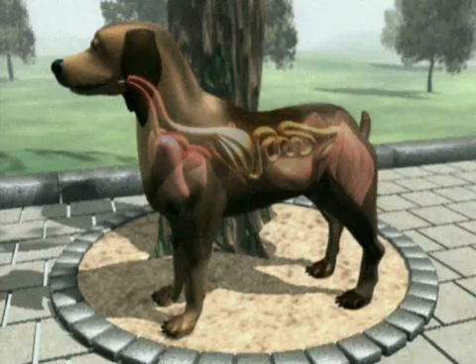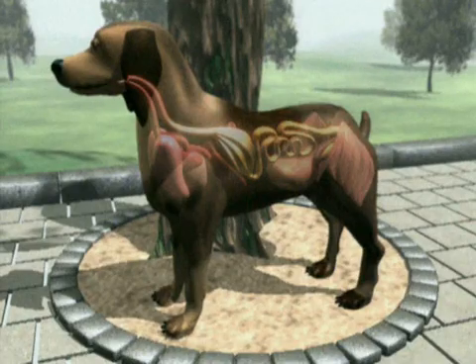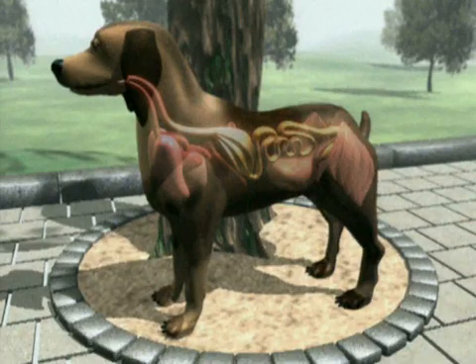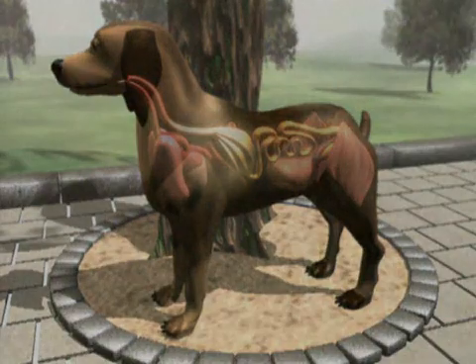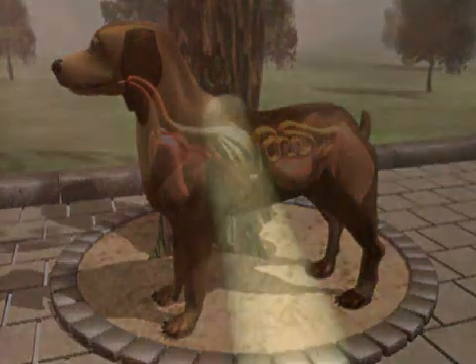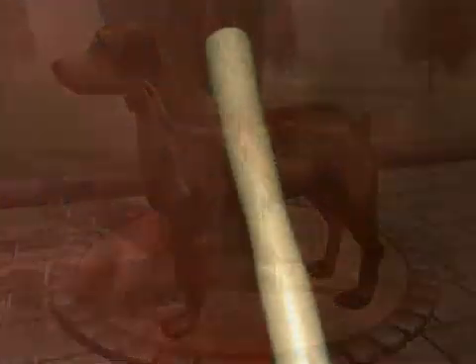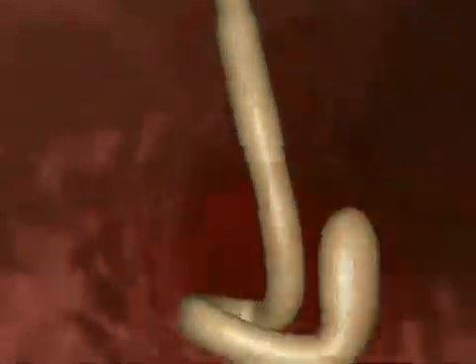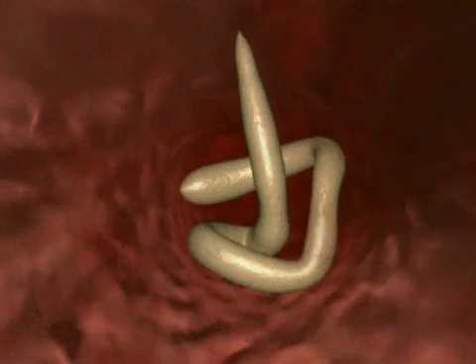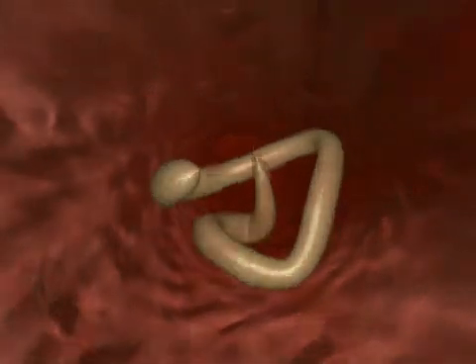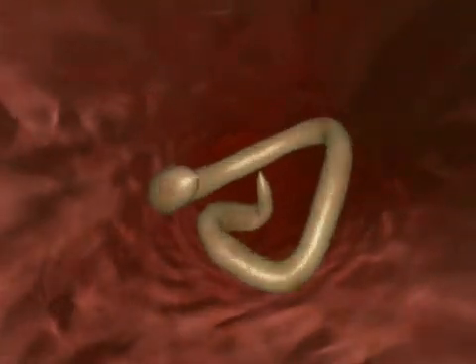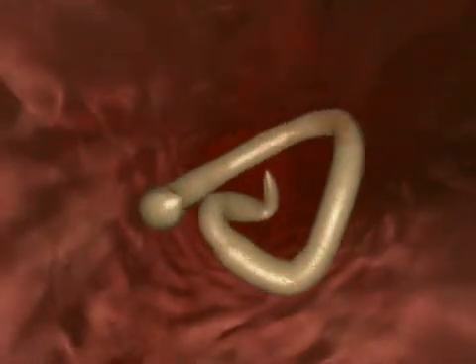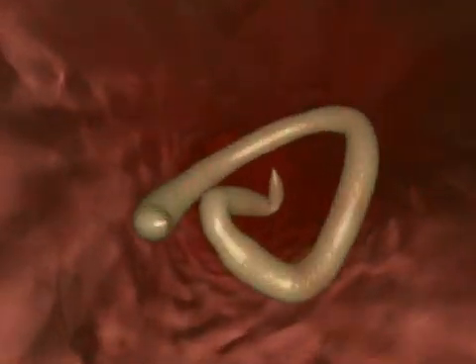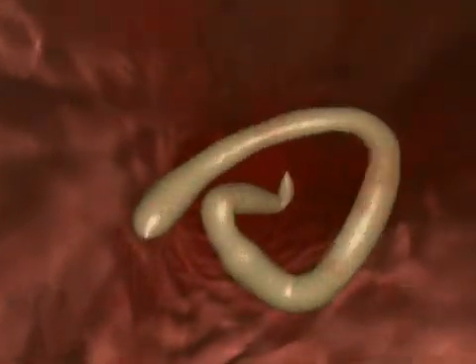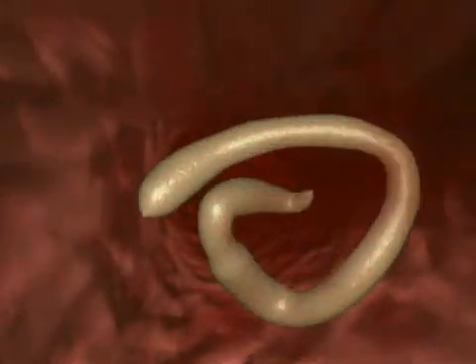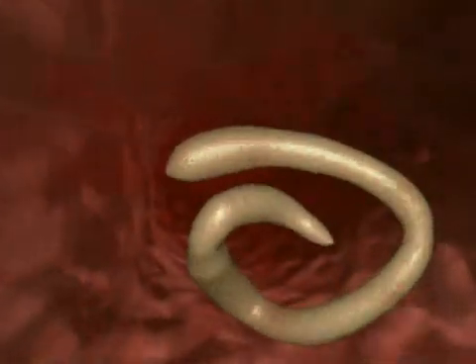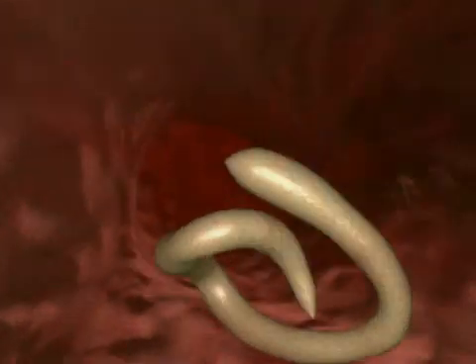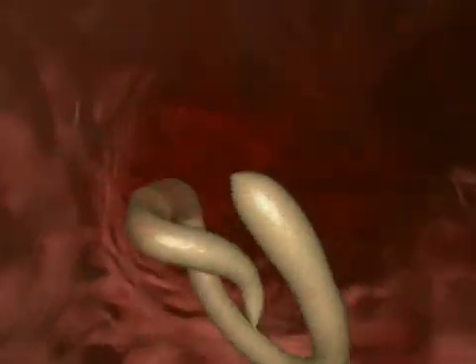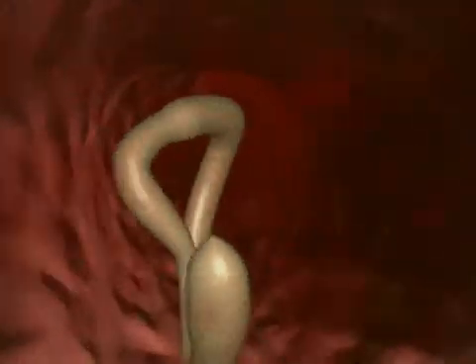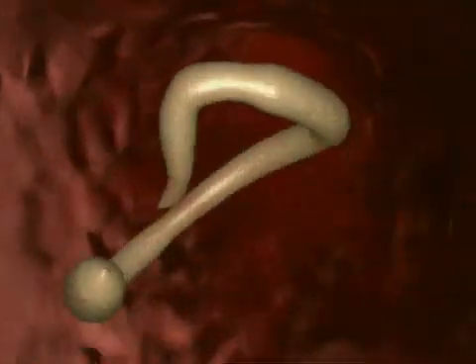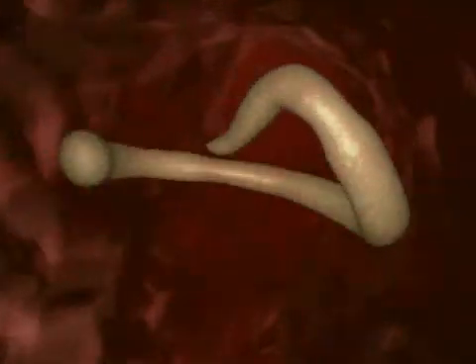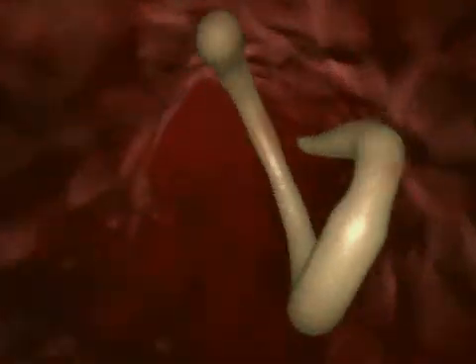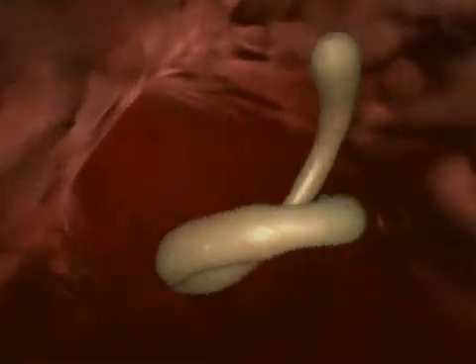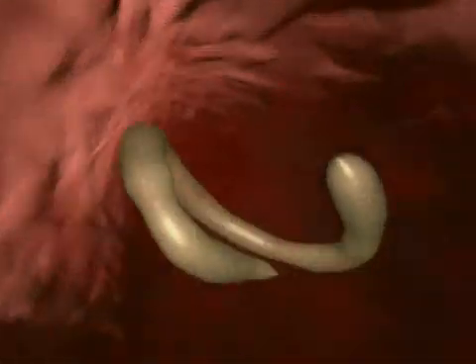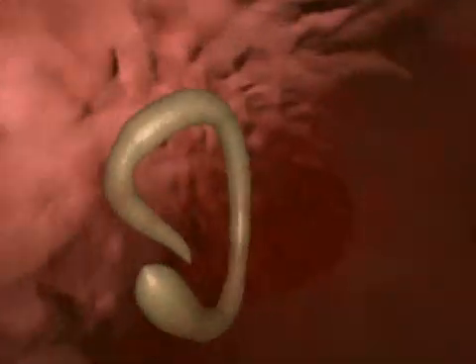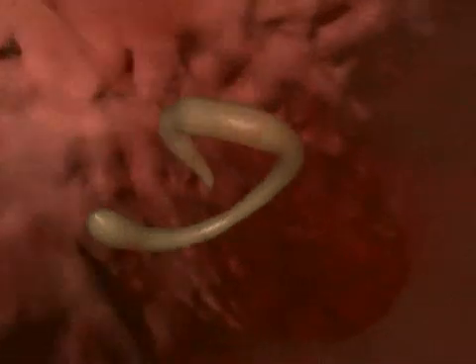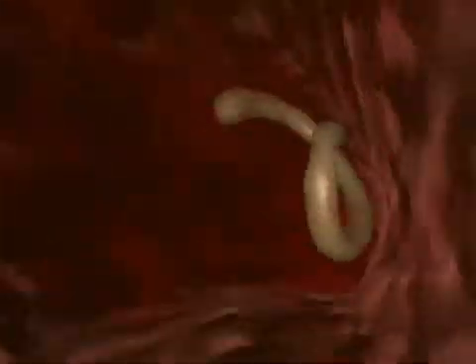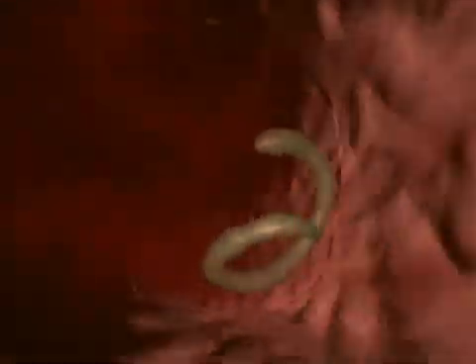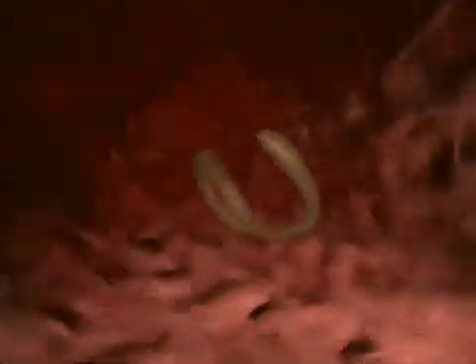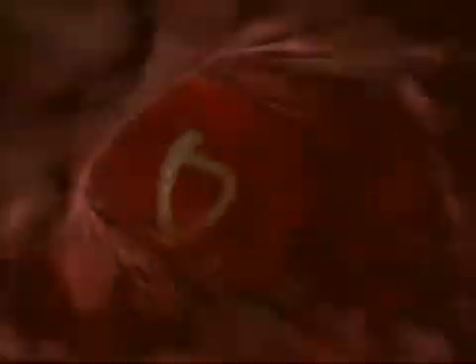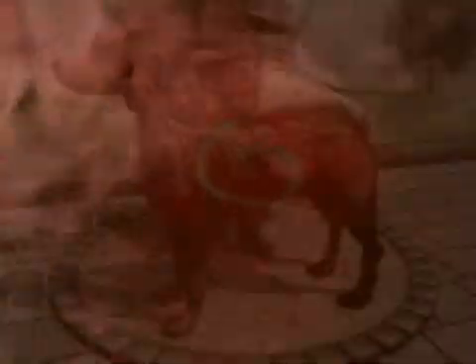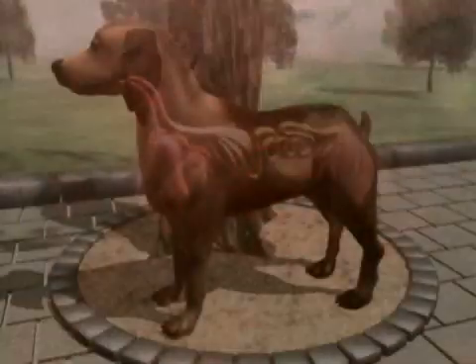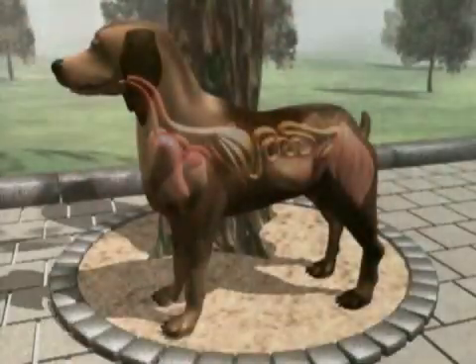Some of the worm larvae migrating around the body do not return to the intestine. They become encapsulated, mainly in the muscles, and enter a state of dormancy.